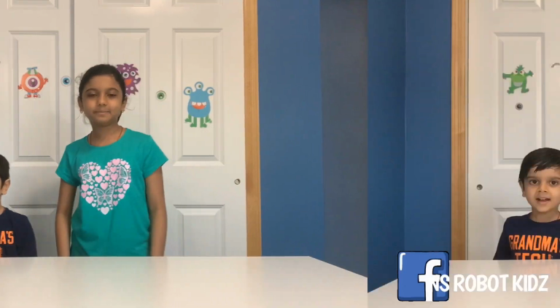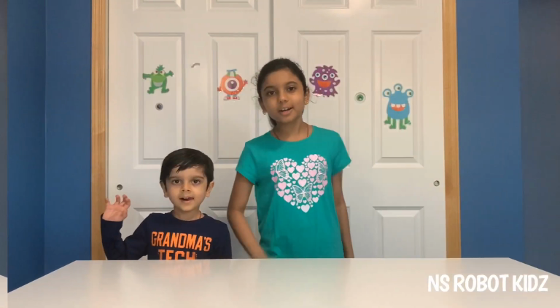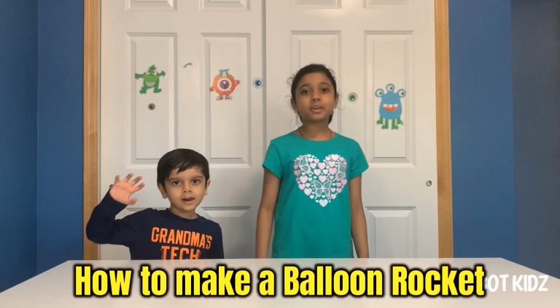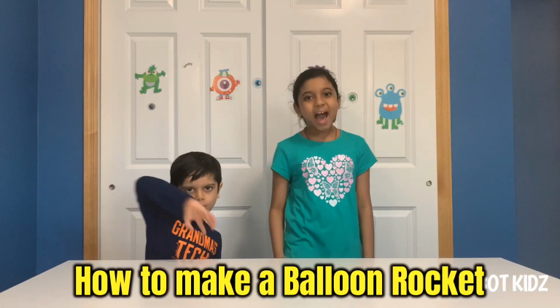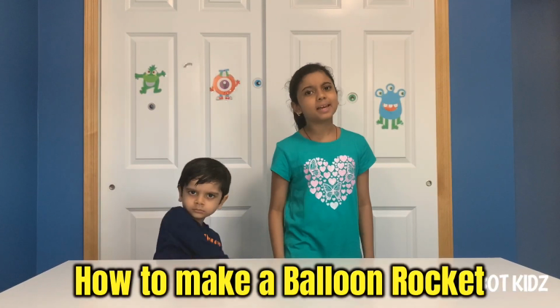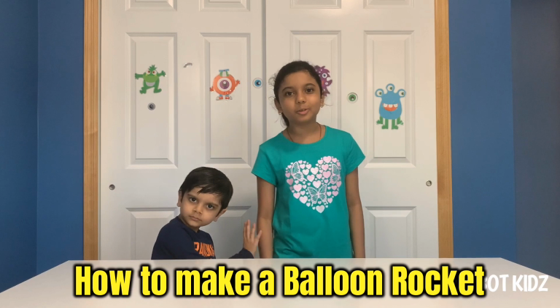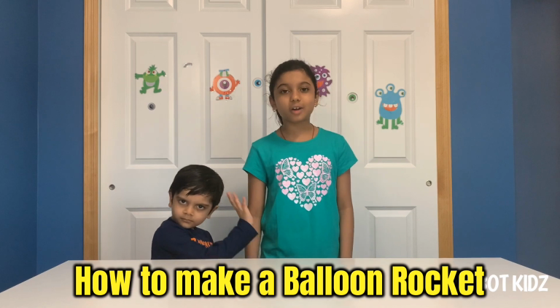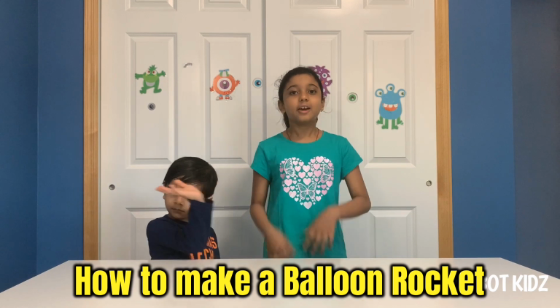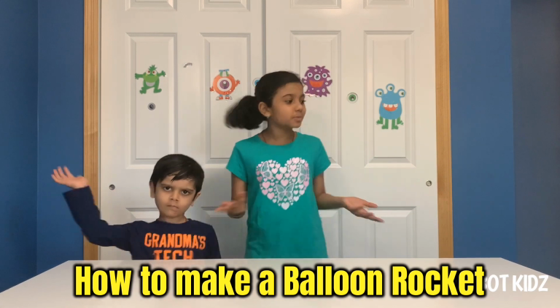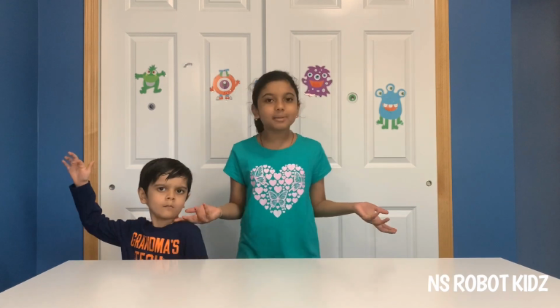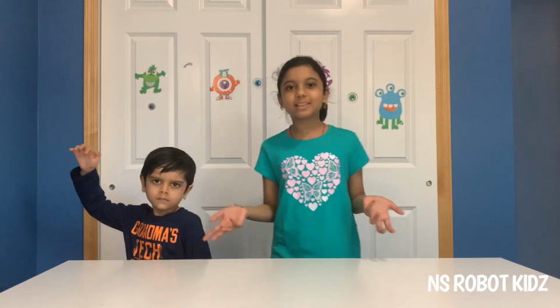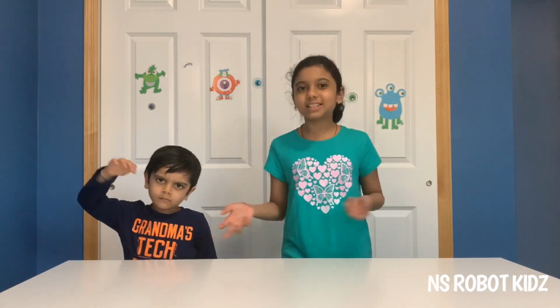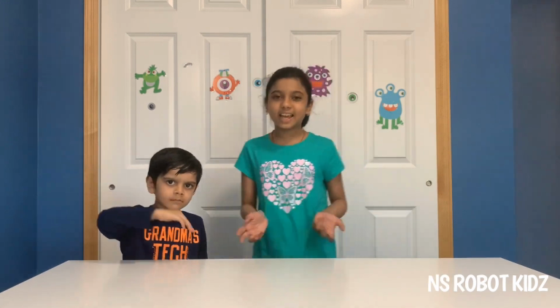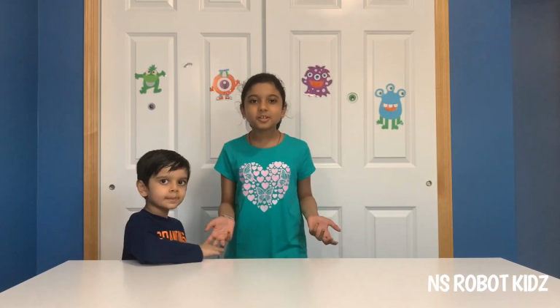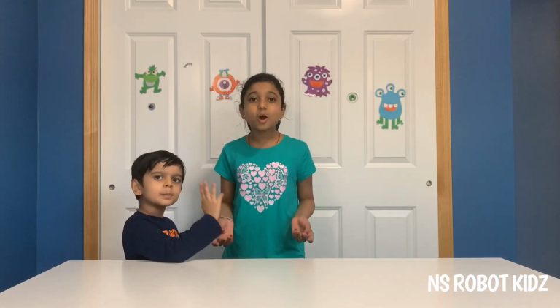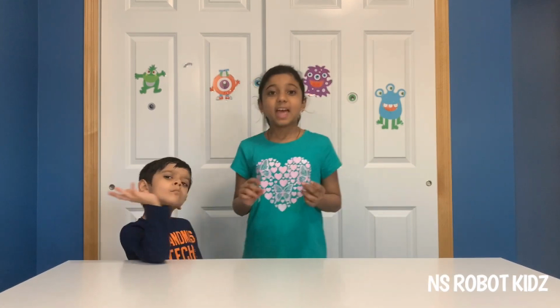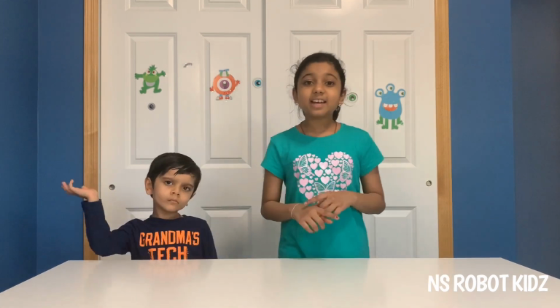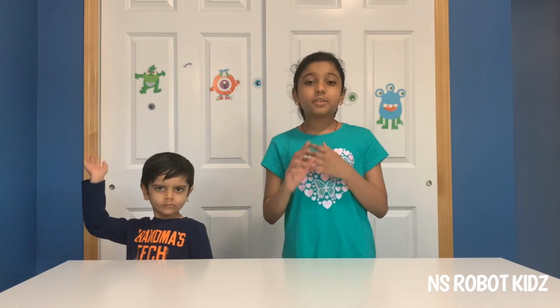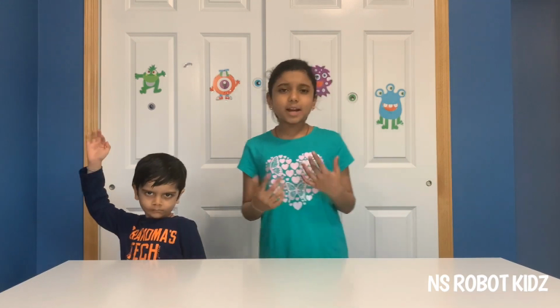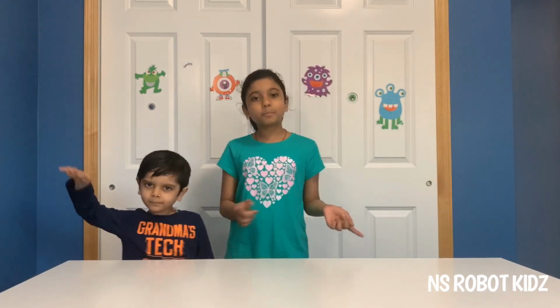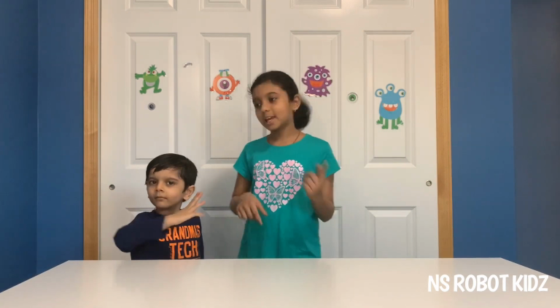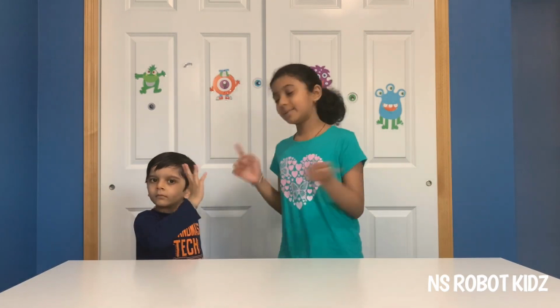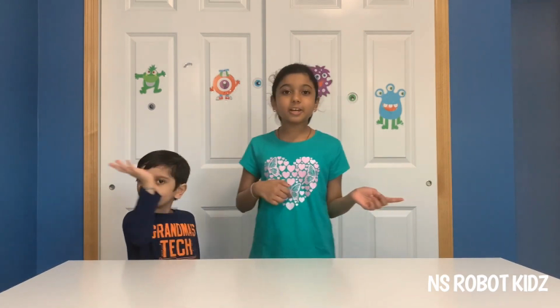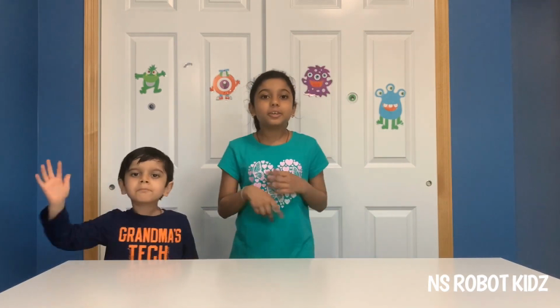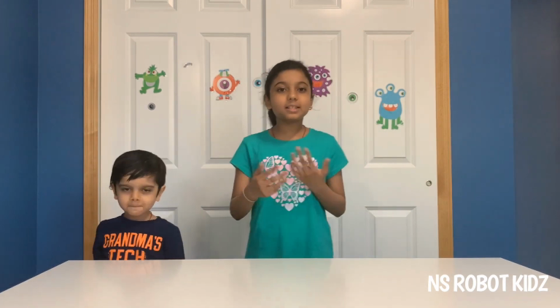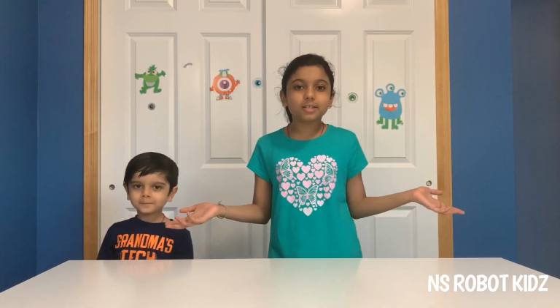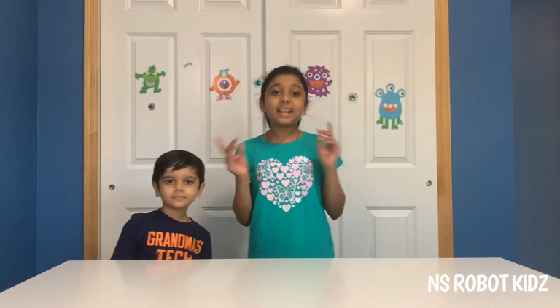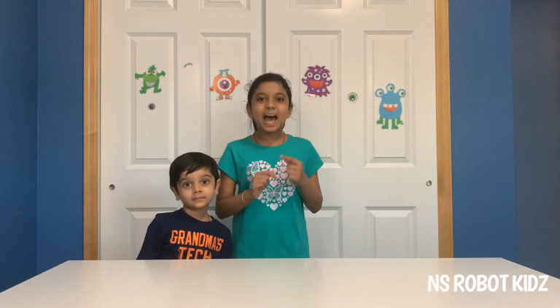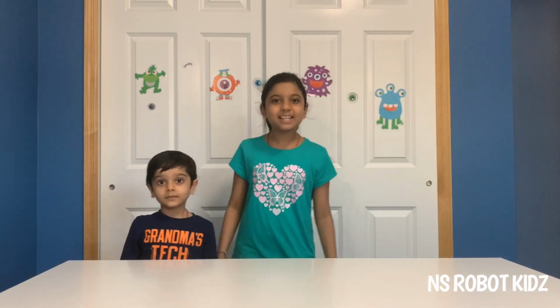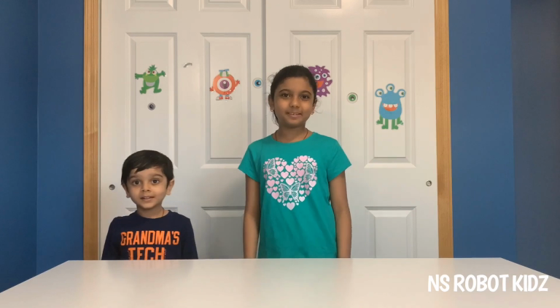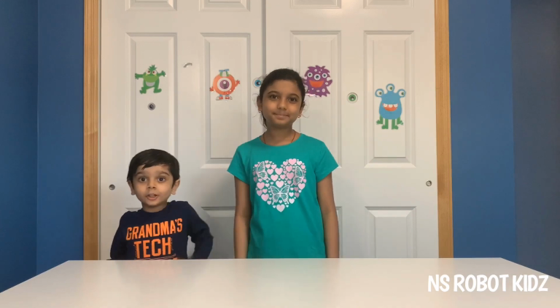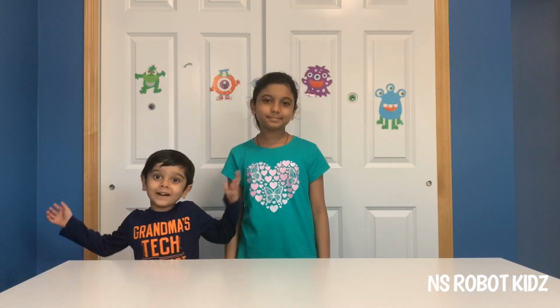Today we're going to show you how to make a balloon rocket. You probably have the things just laying around your home. And whenever you're bored like me and my brothers, you can just do it! It's that easy — it's also fun!